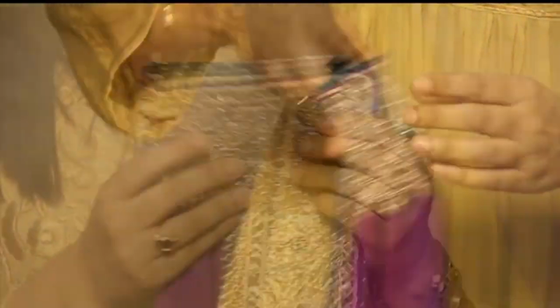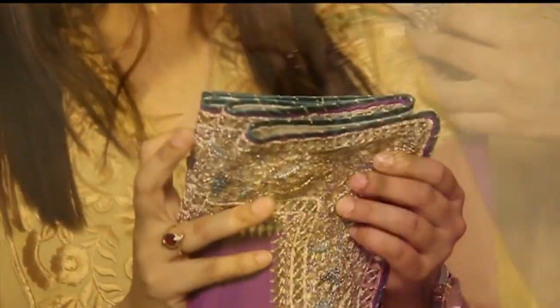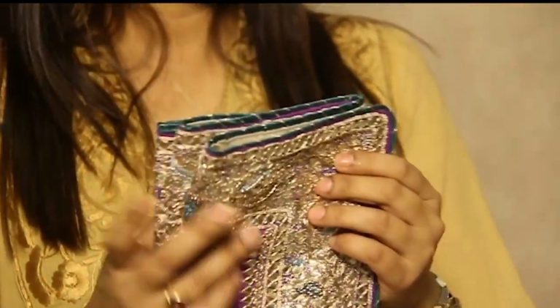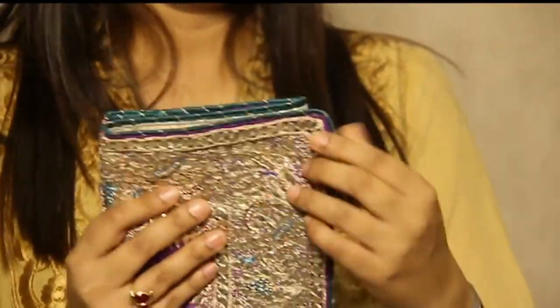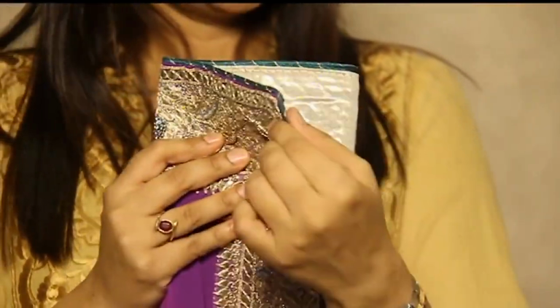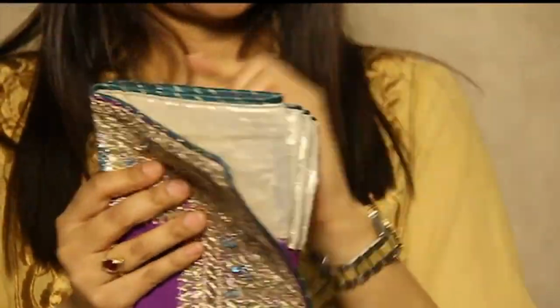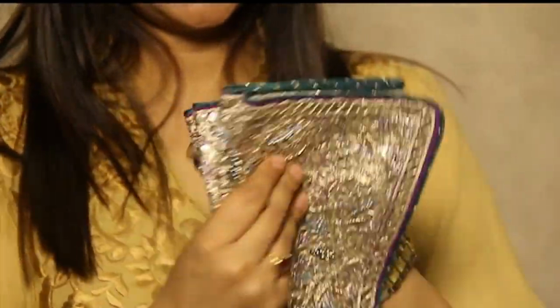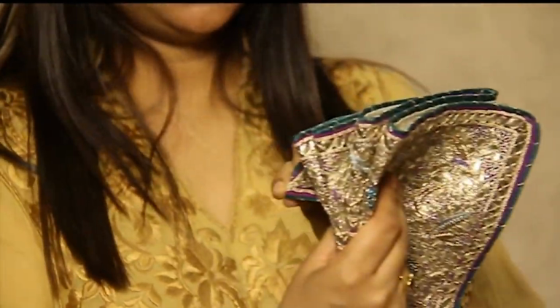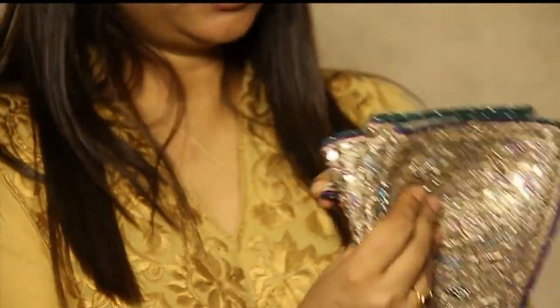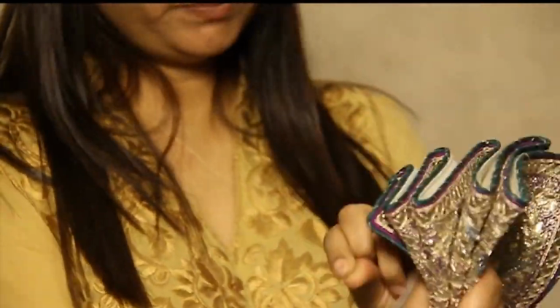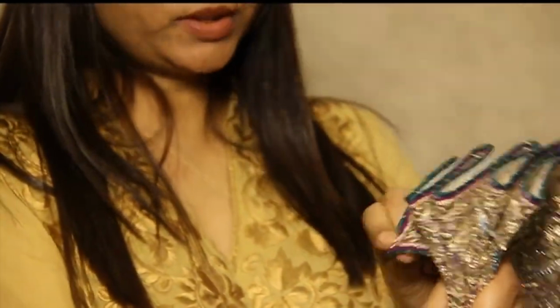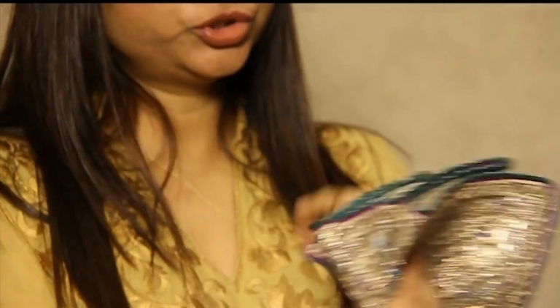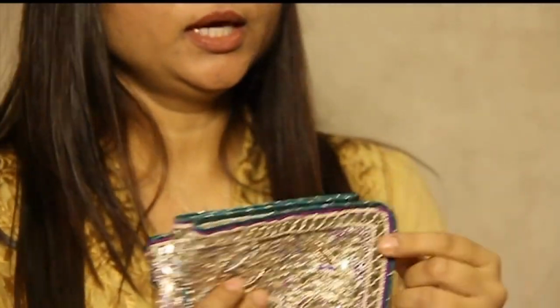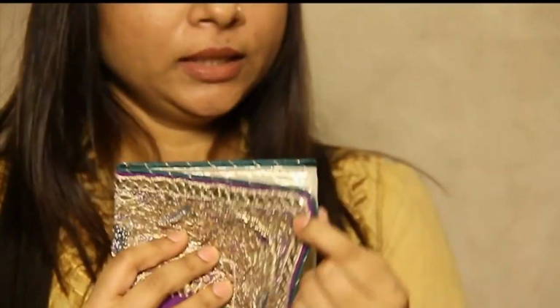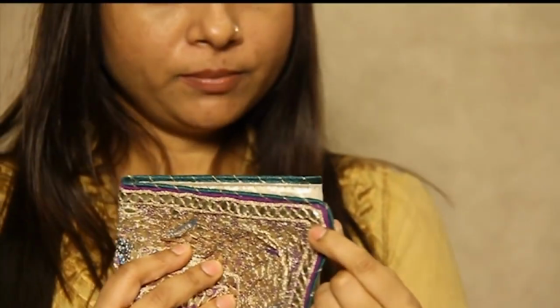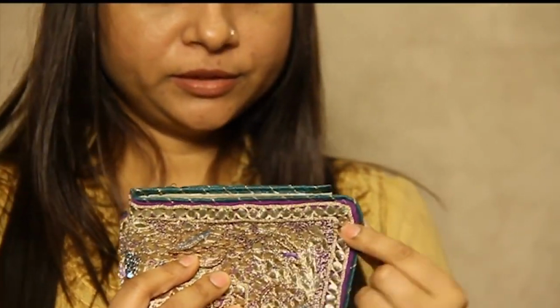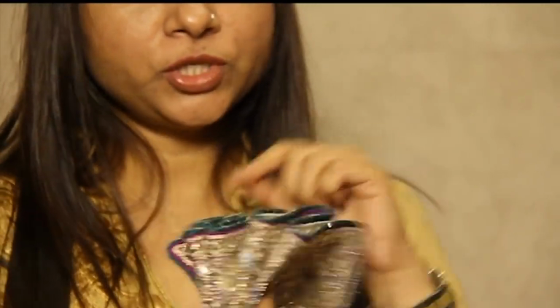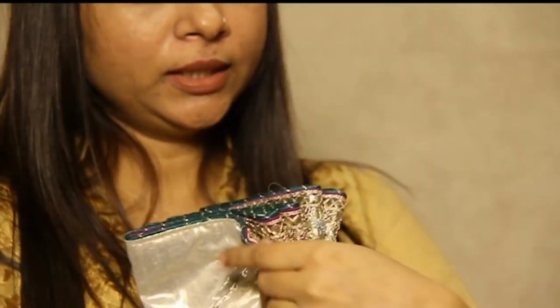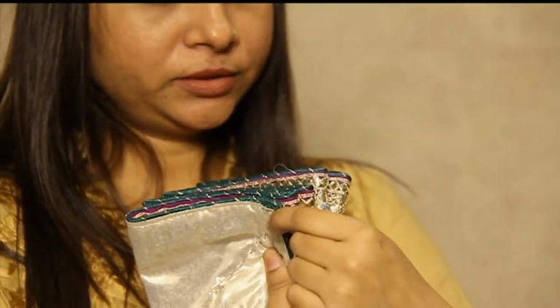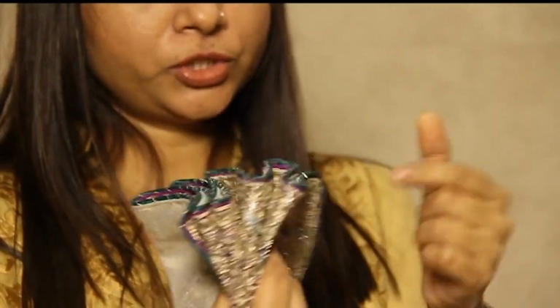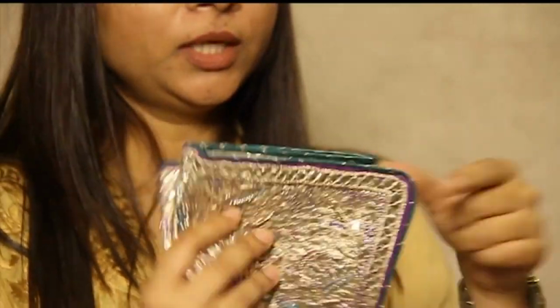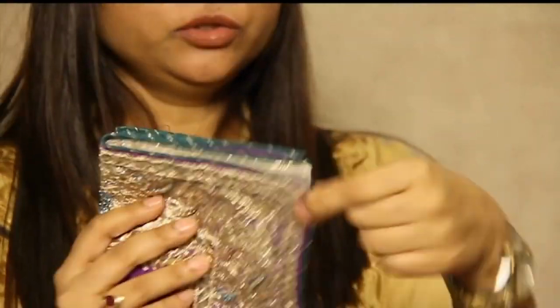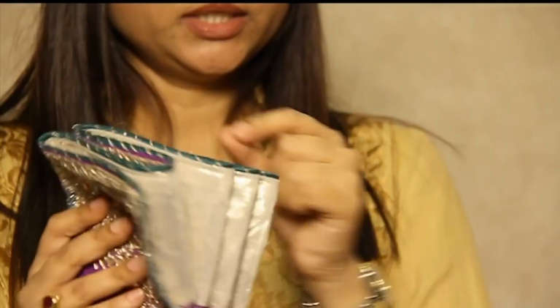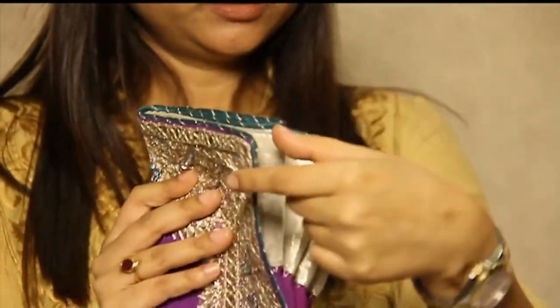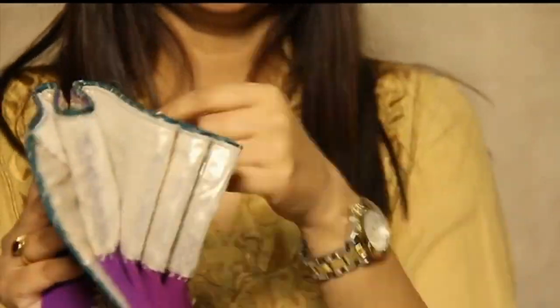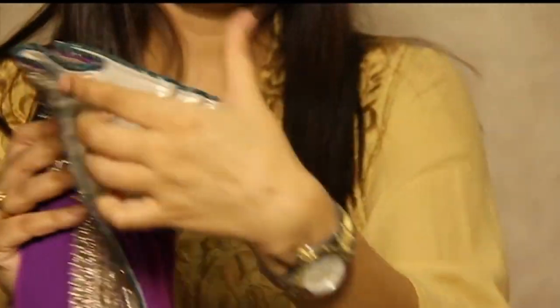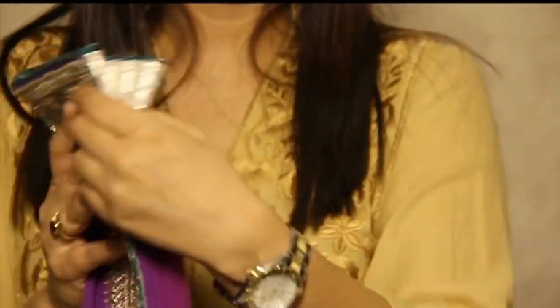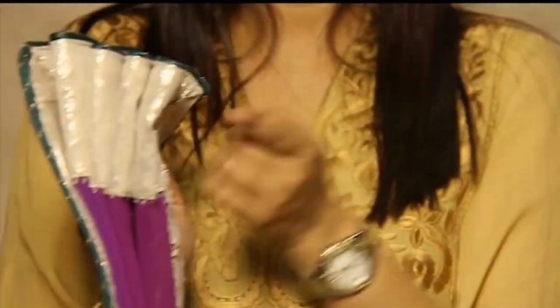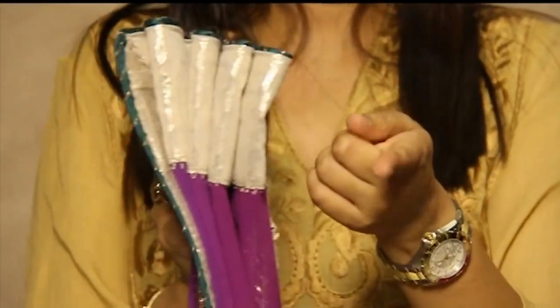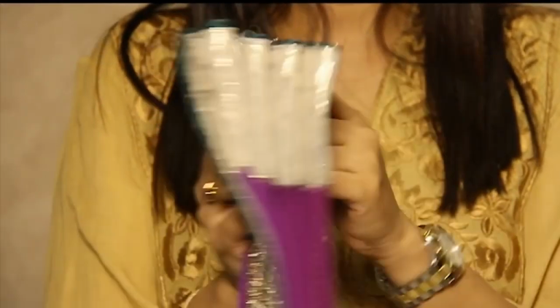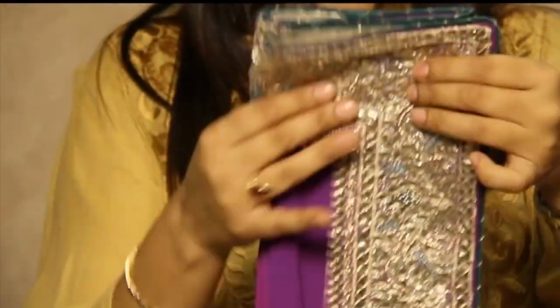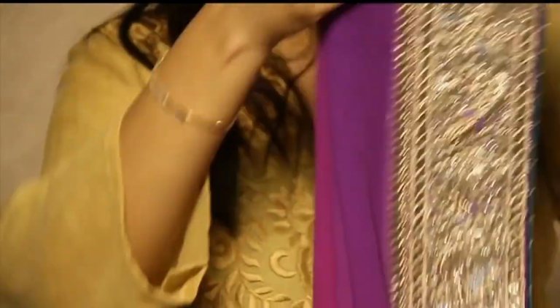When you make the pleats, these are the two corners of your pallu portion. One should be outside and one should be inside. They should be facing one direction. This is the pallu portion.